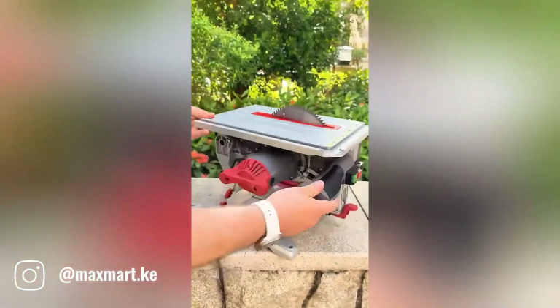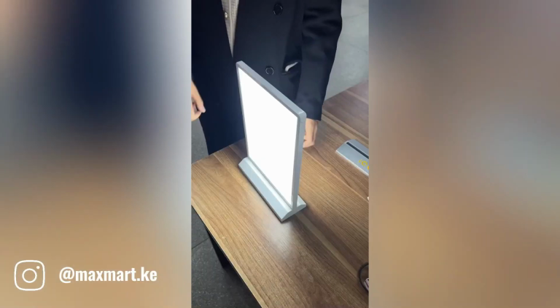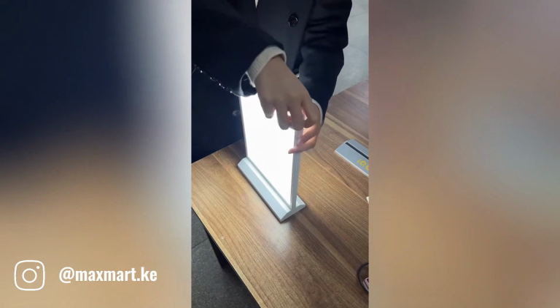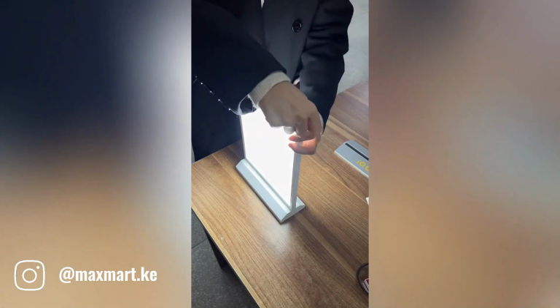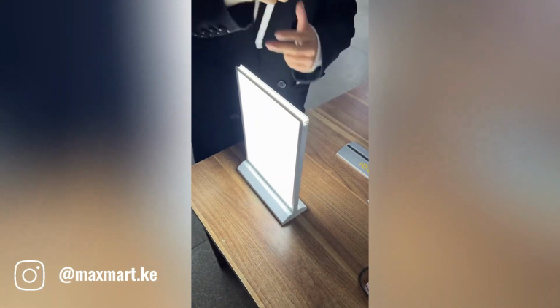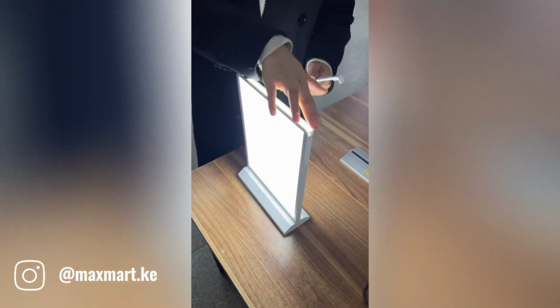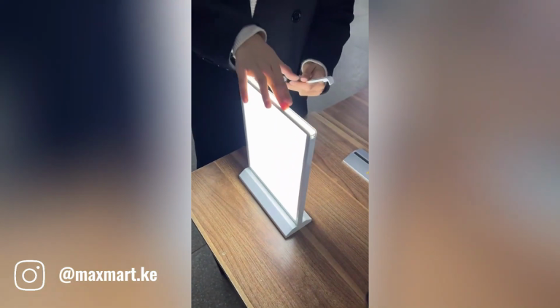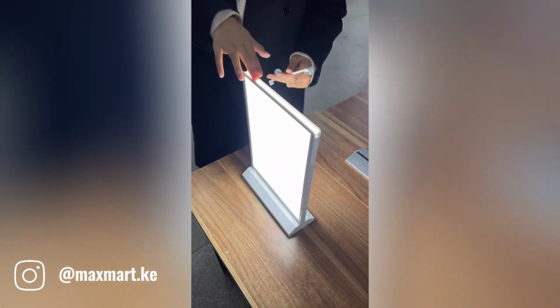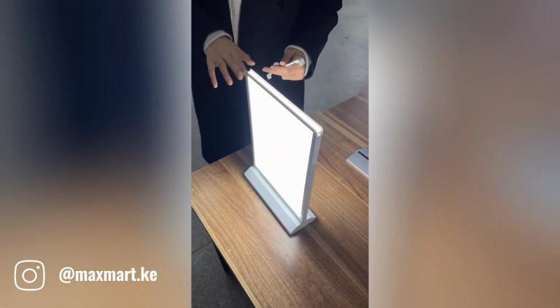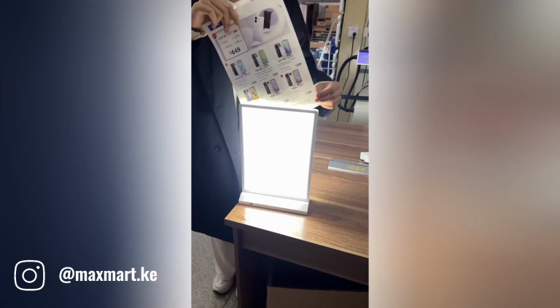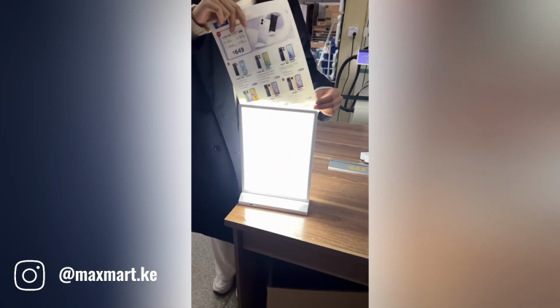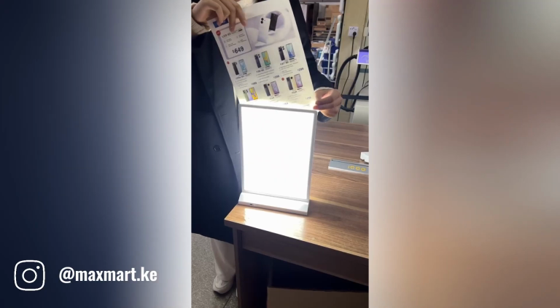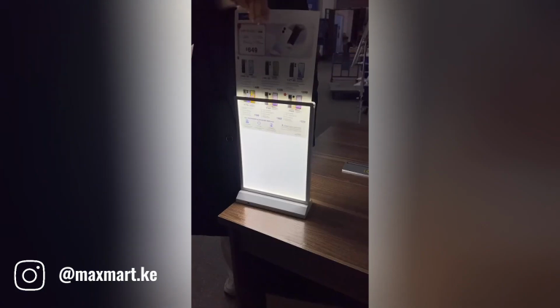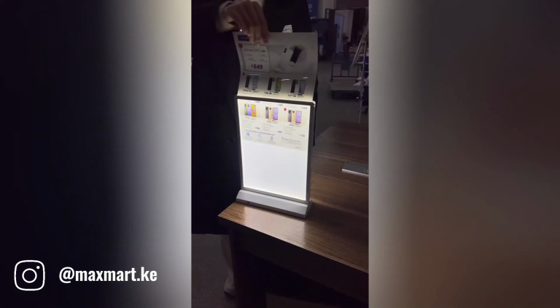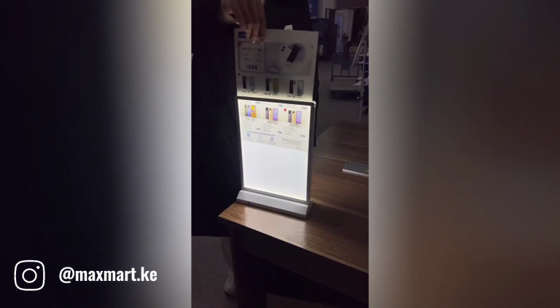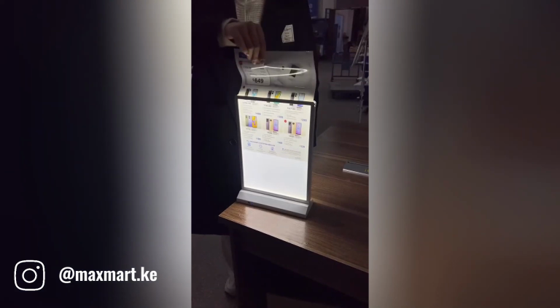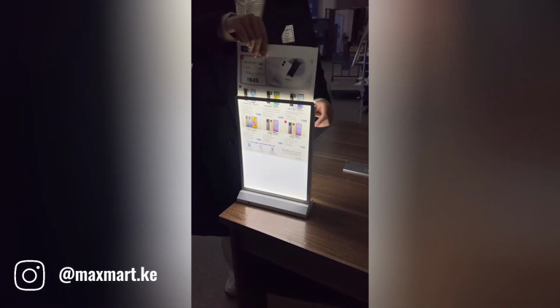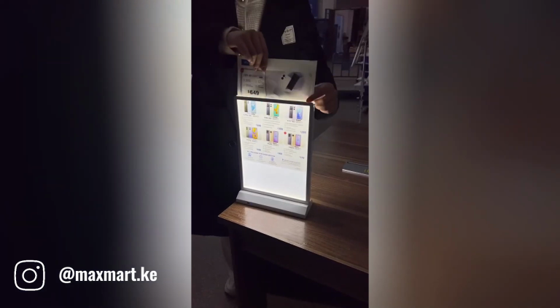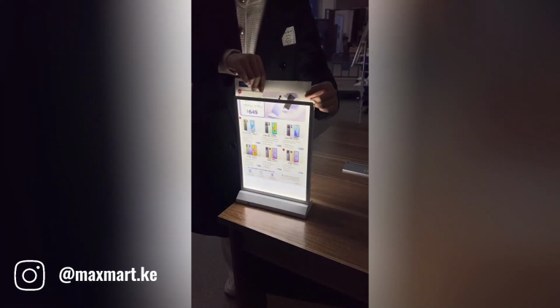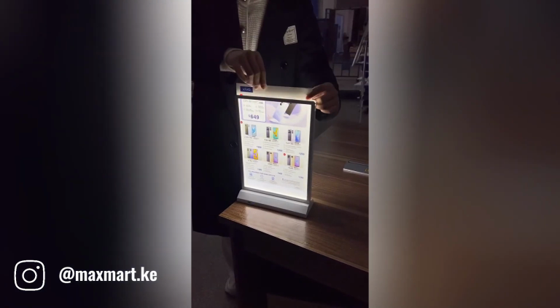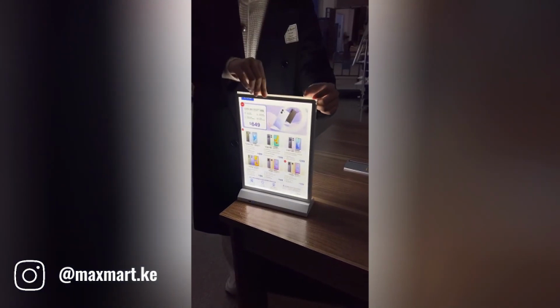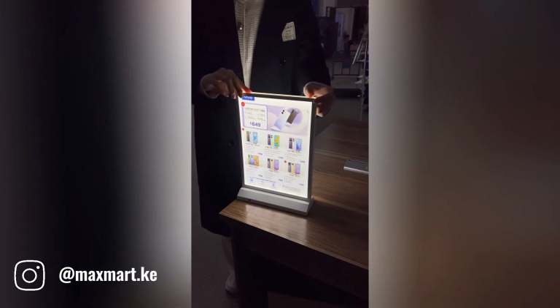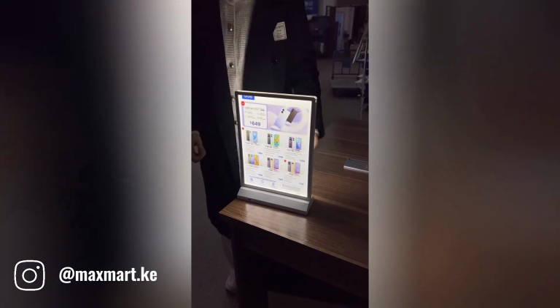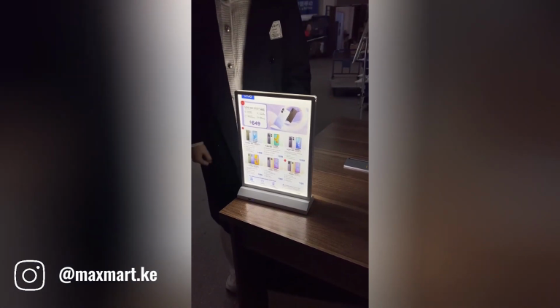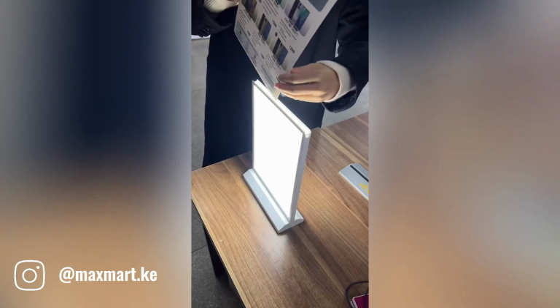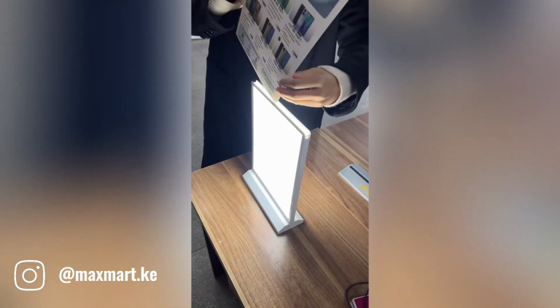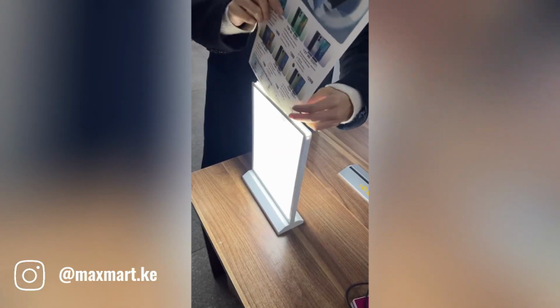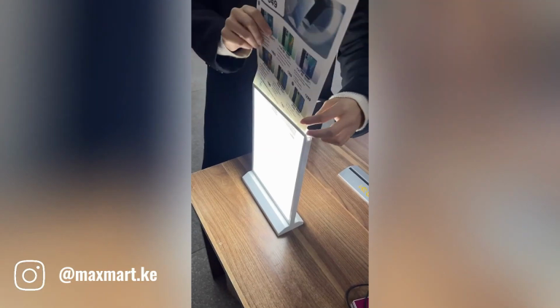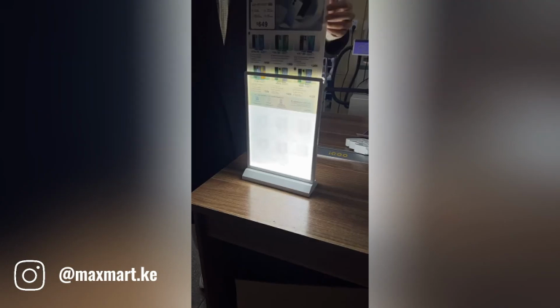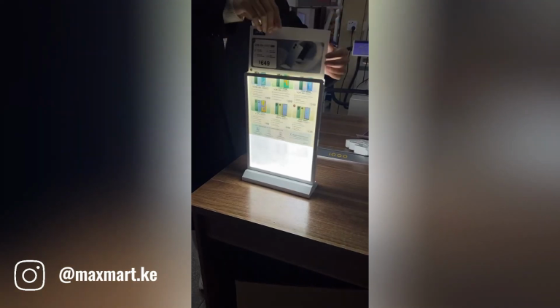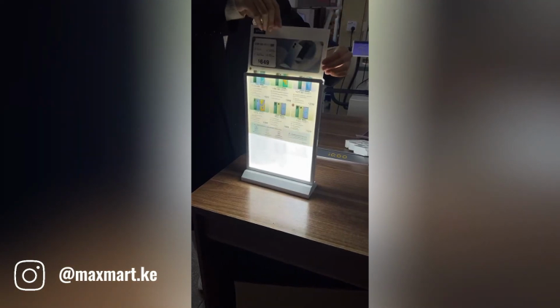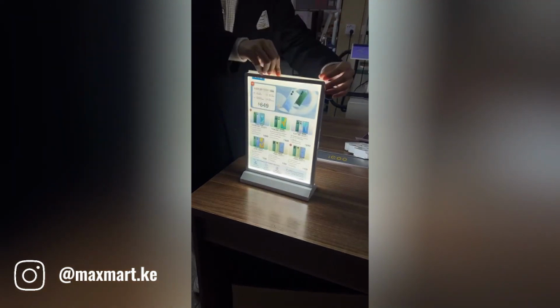This sleek and modern design is perfect for showcasing menus, promotions, and product information in a variety of settings. Whether you're running a mobile phone shop, retail store, cafe, or restaurant, this versatile light box will help you grab the attention of potential customers.